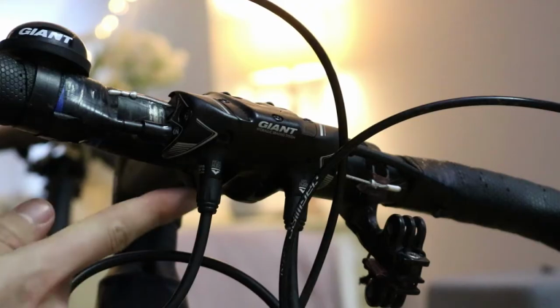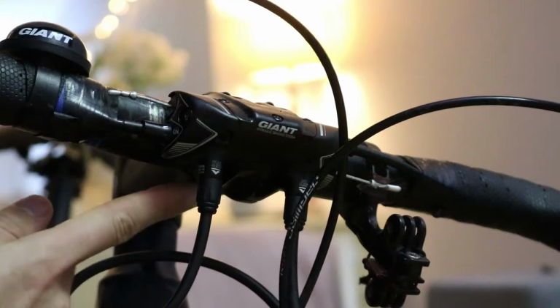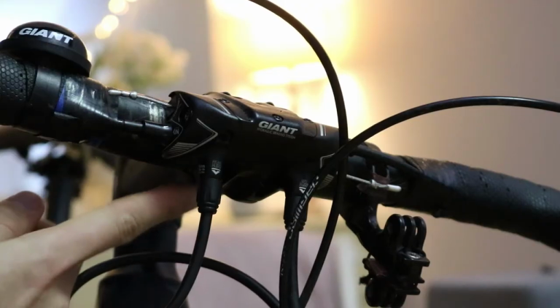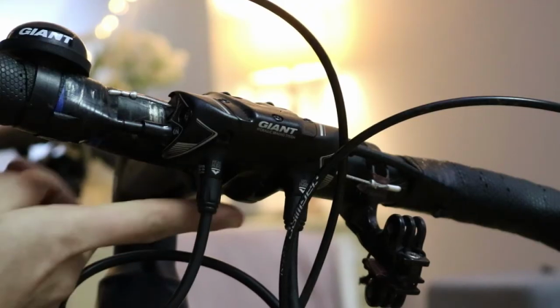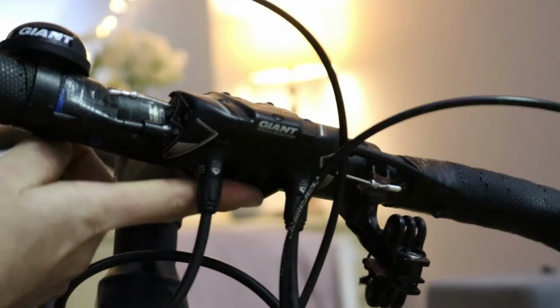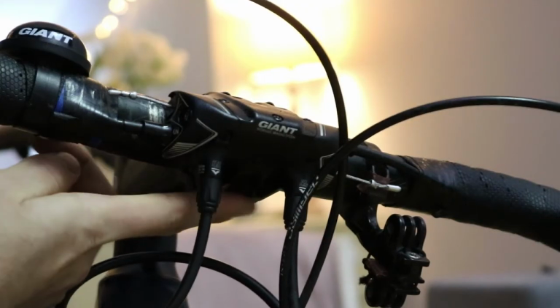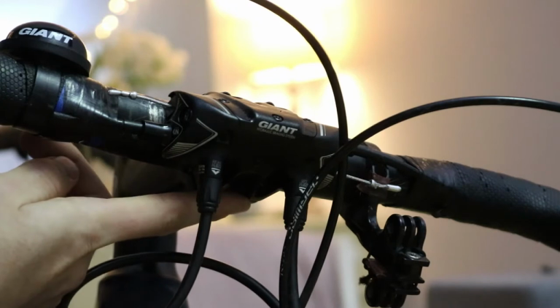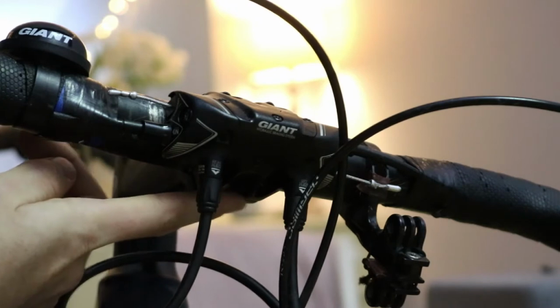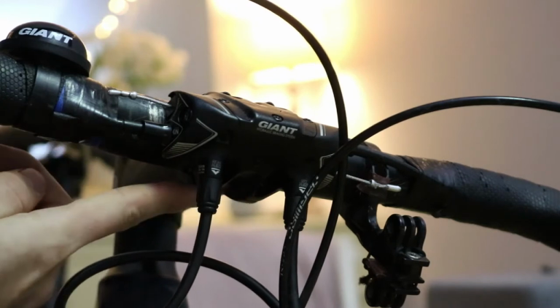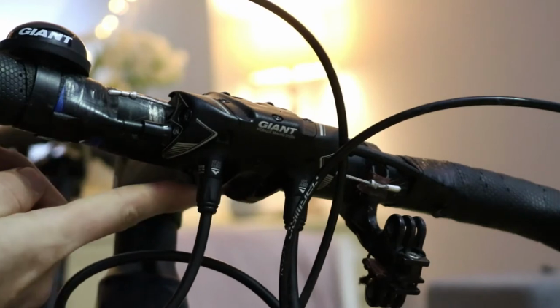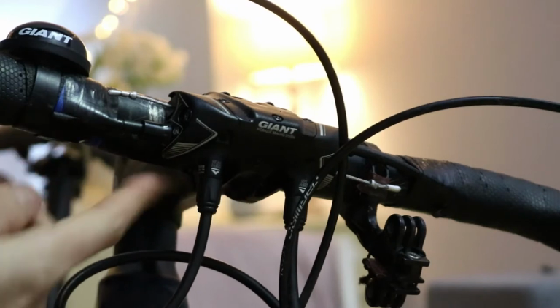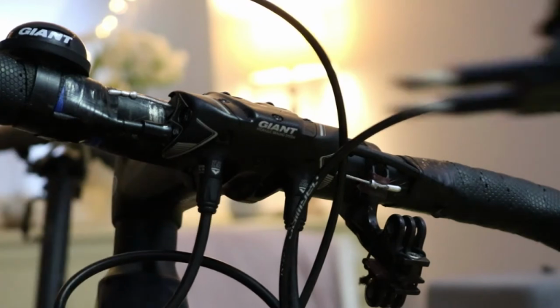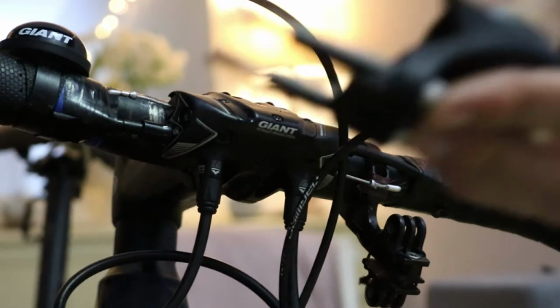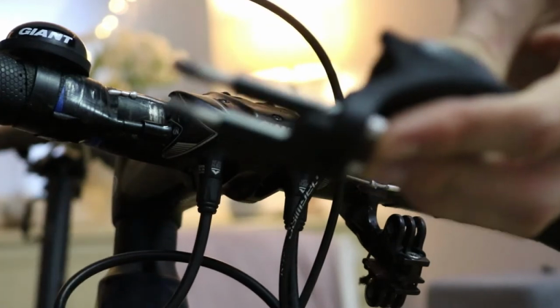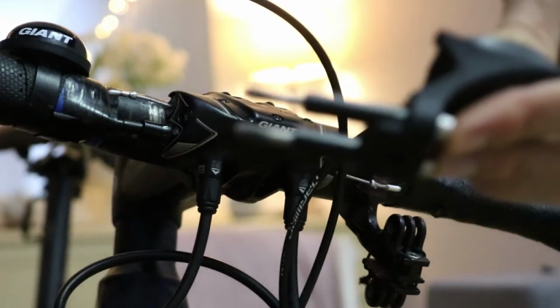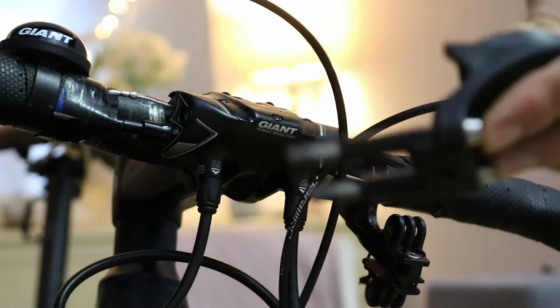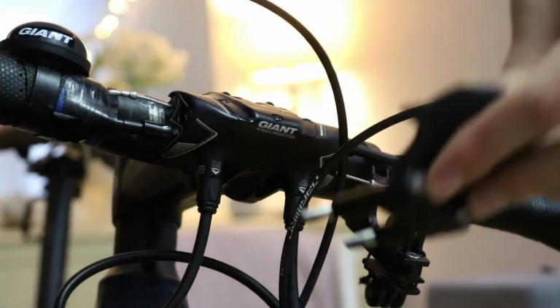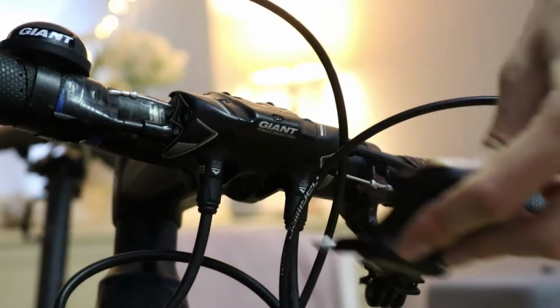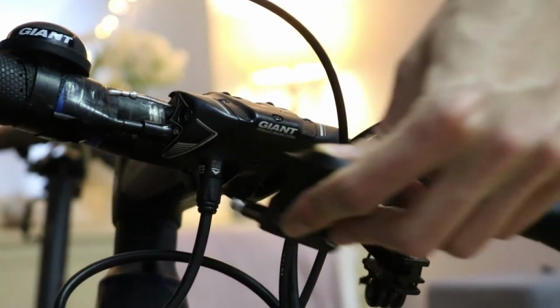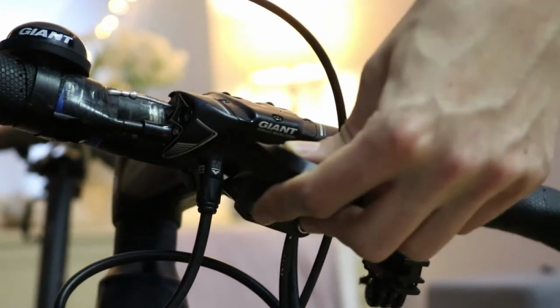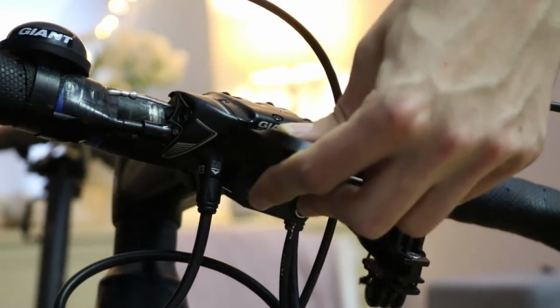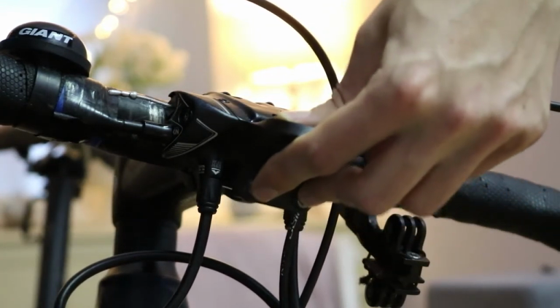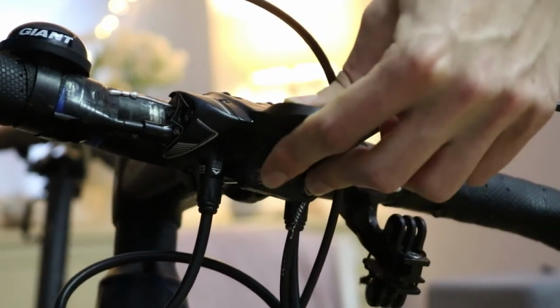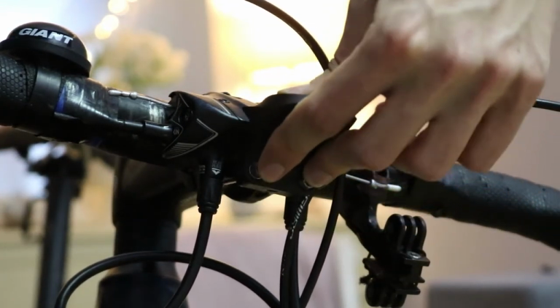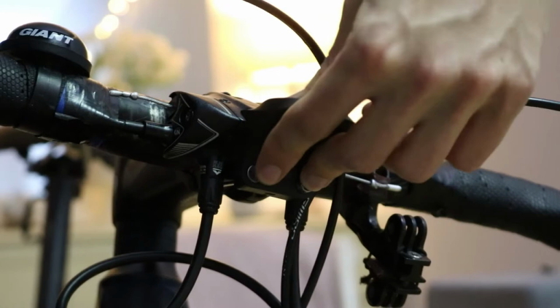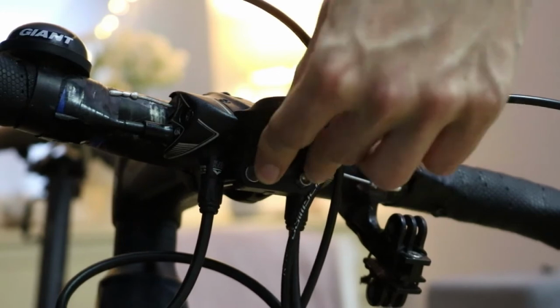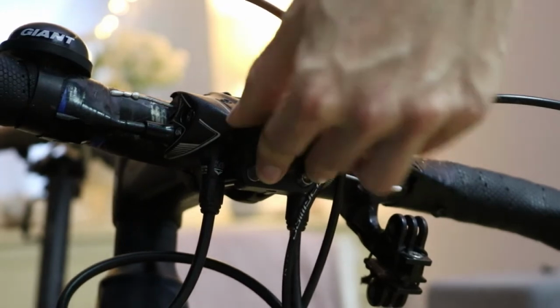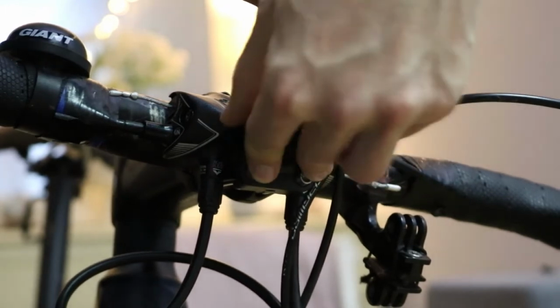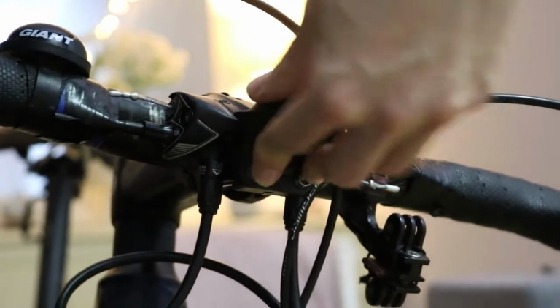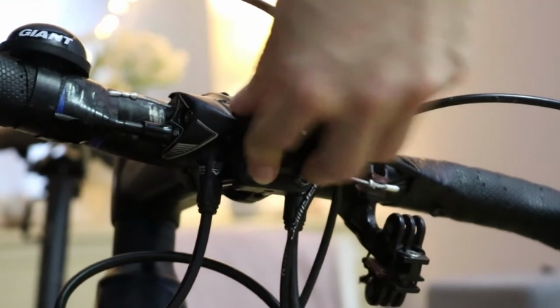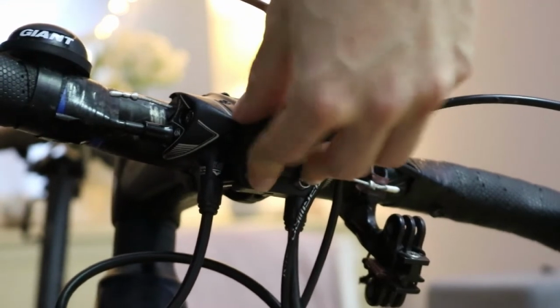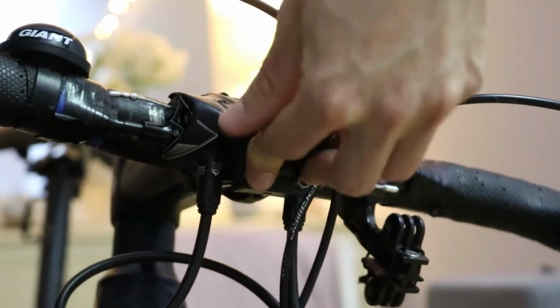Remove the two bottom stem faceplate bolts and then slot them into place, lining up the screws with the holes in the stem mounting mechanism. From there, tighten the bolts with an allen key.